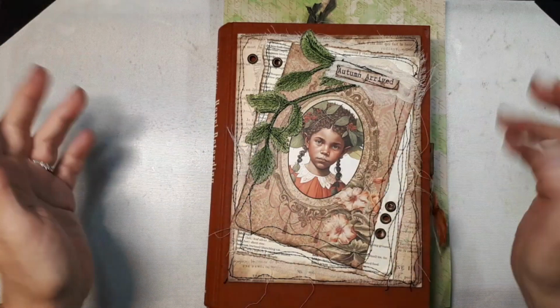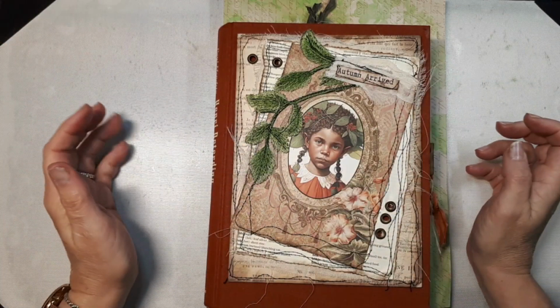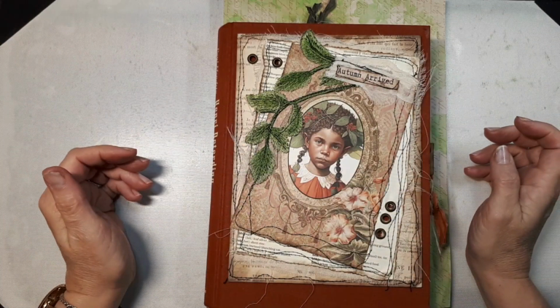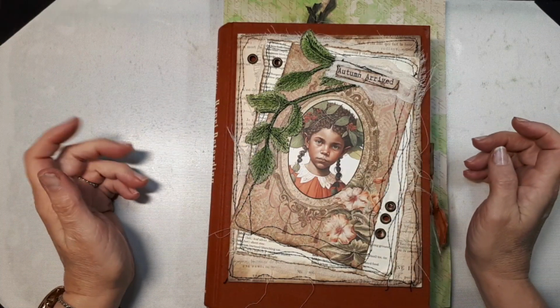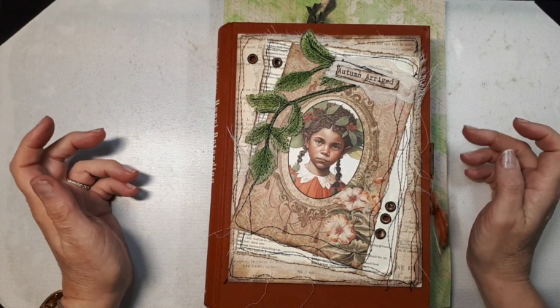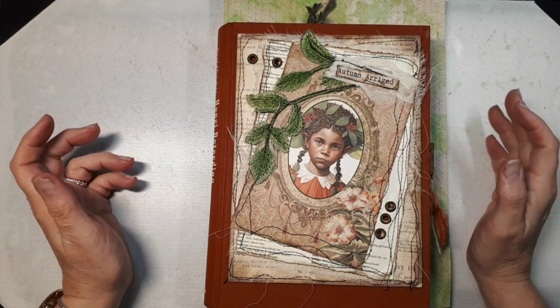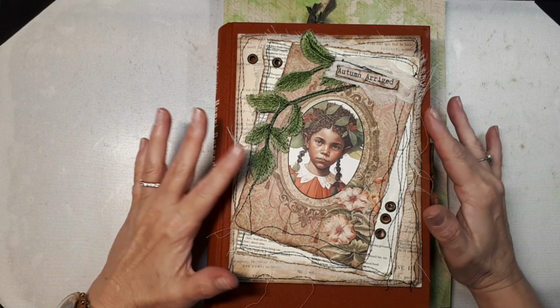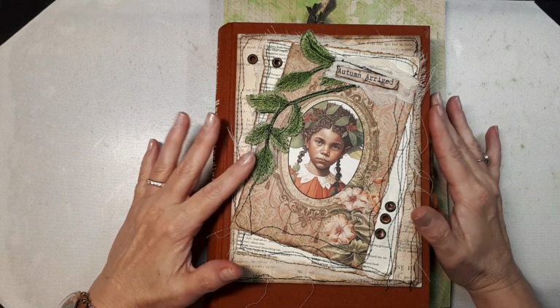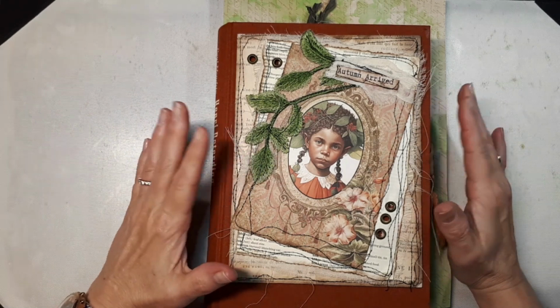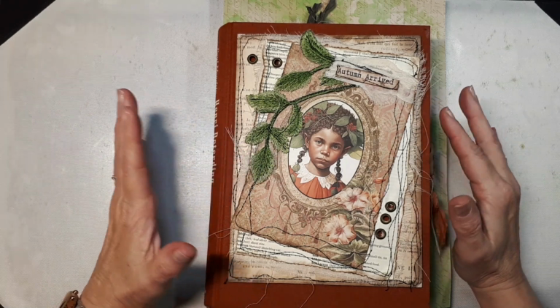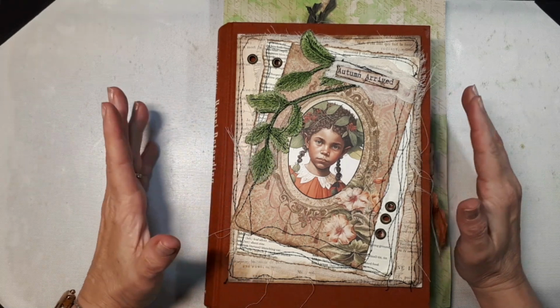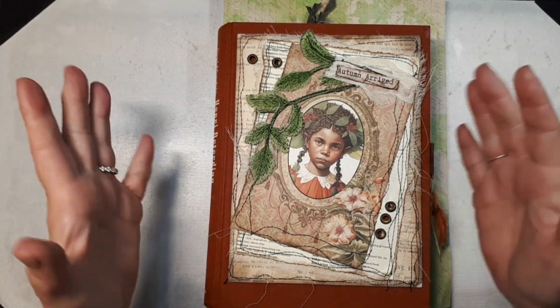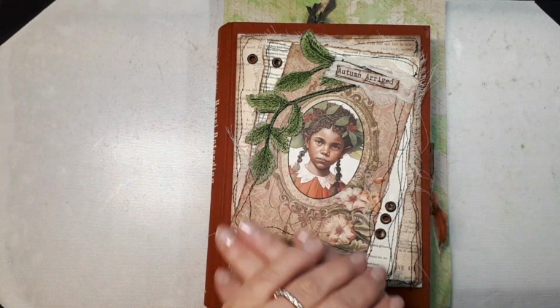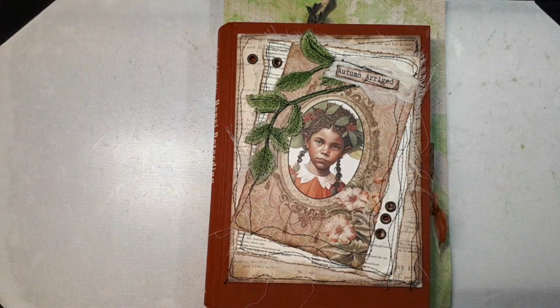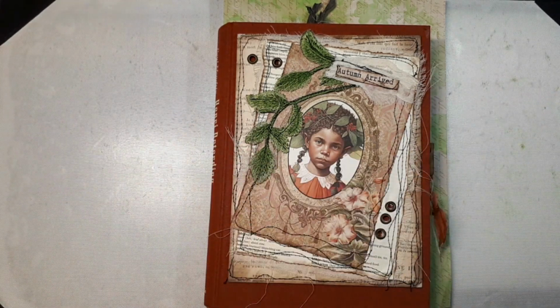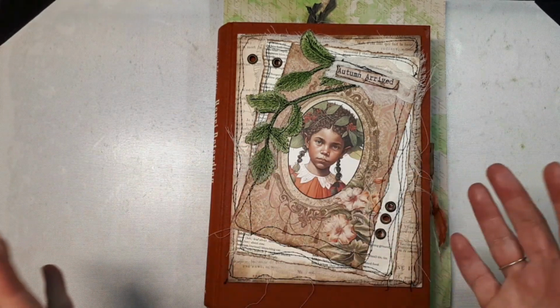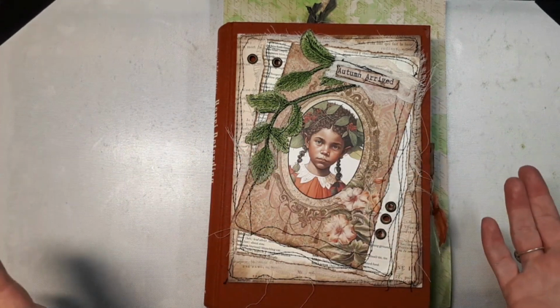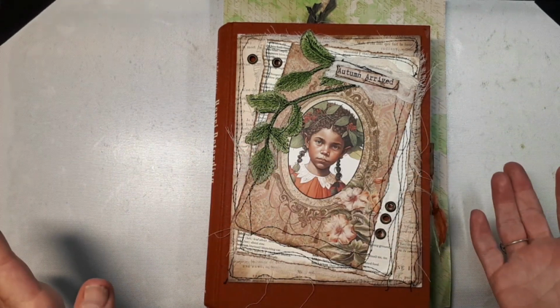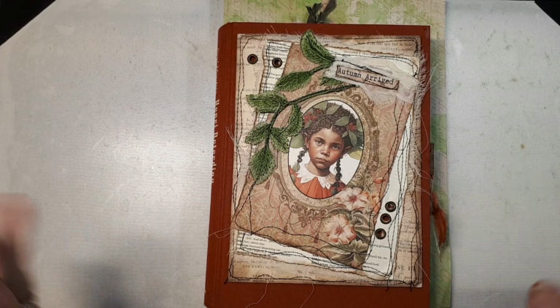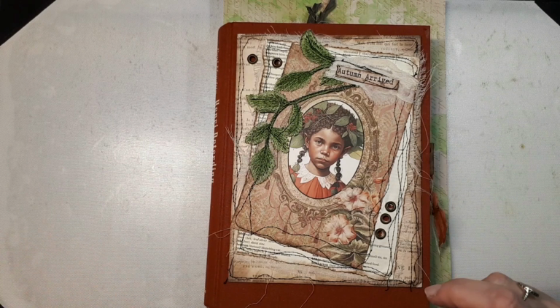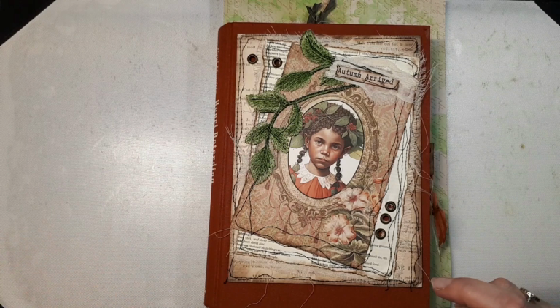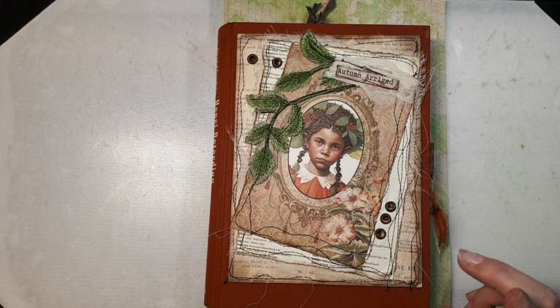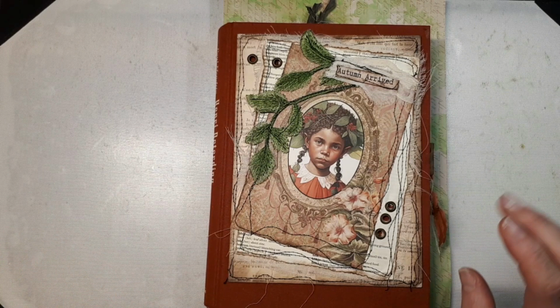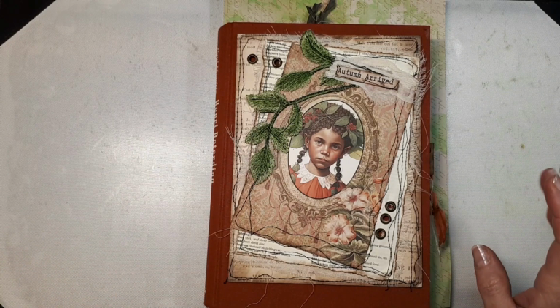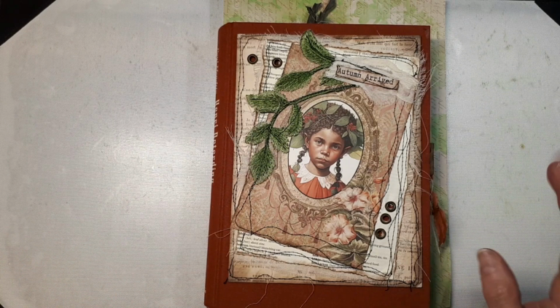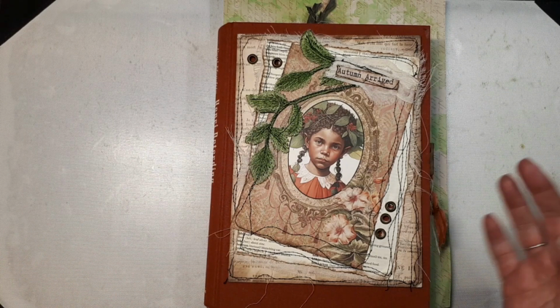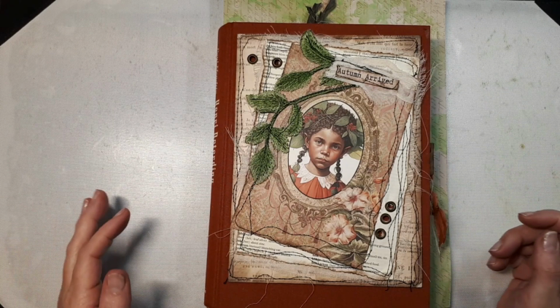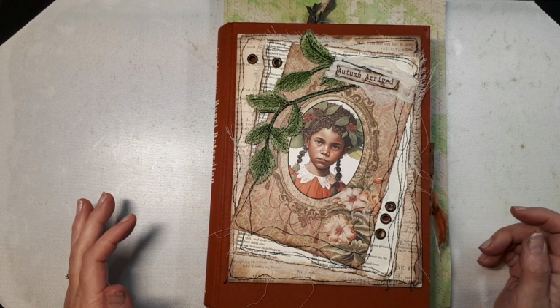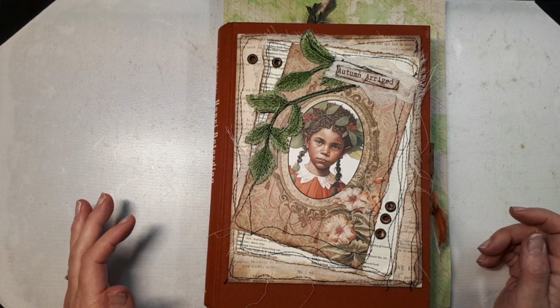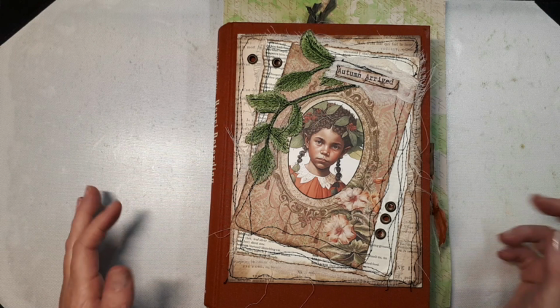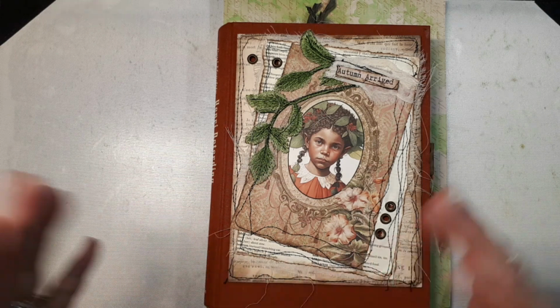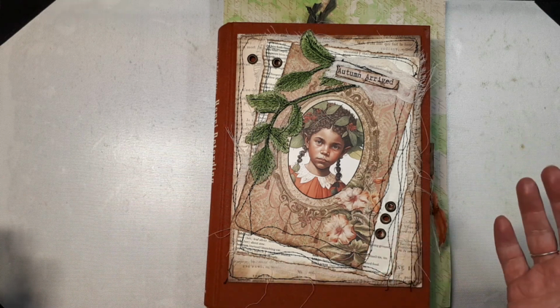Hi, this is Natalie from LineDotArrow from the Netherlands, and I'm here with another video of the Altered Books series. I think it's part 9 — yeah, it's part 9. And I also think this is going to be the last video that I'm doing before the flip through.